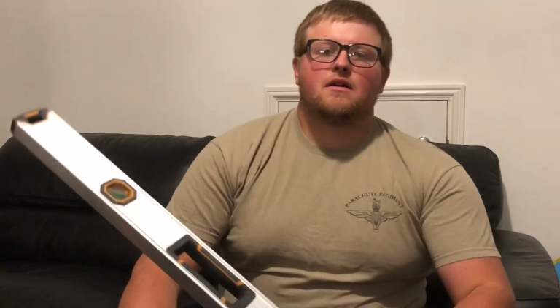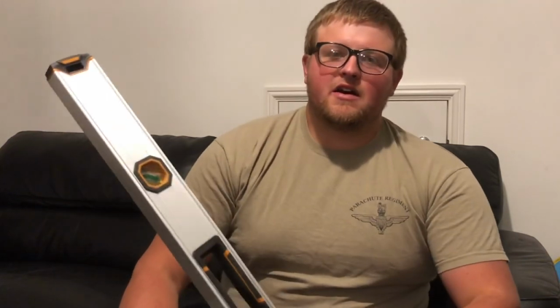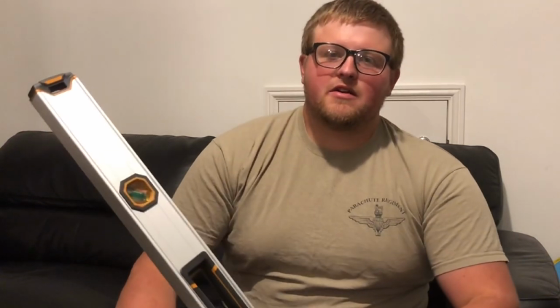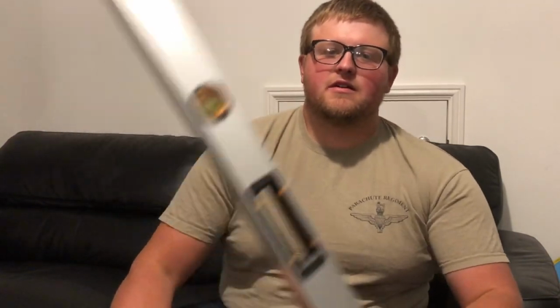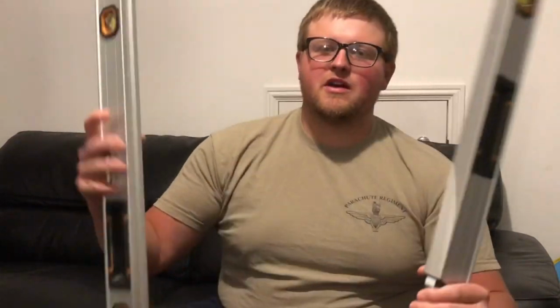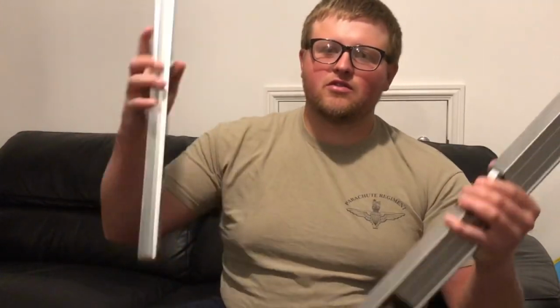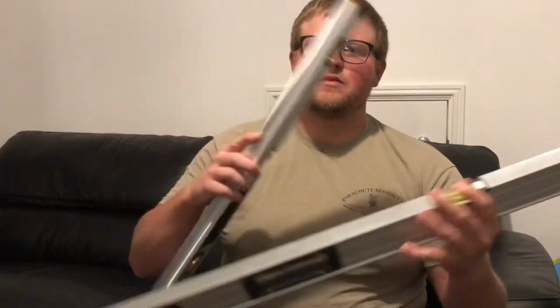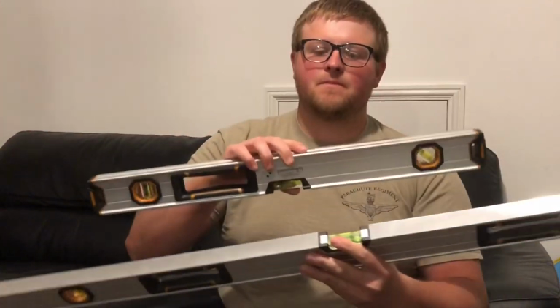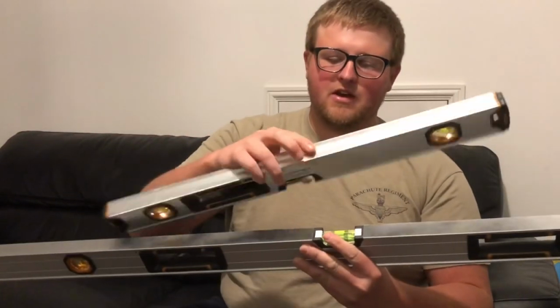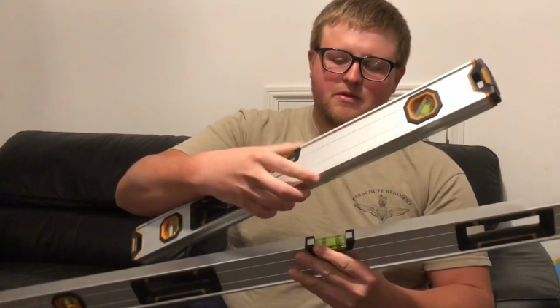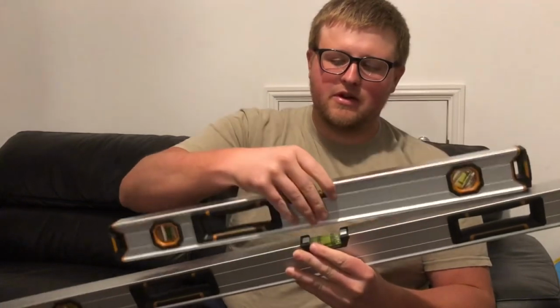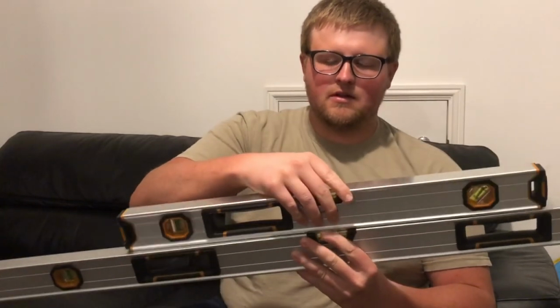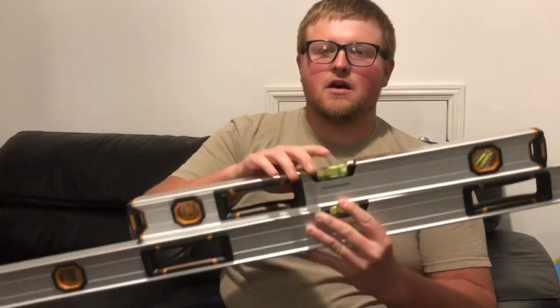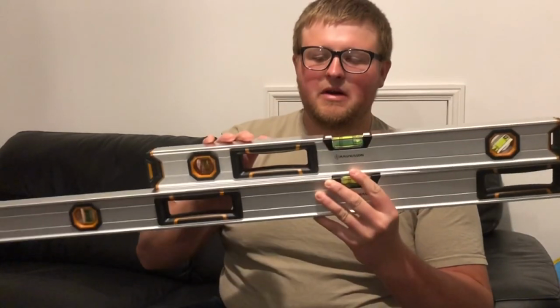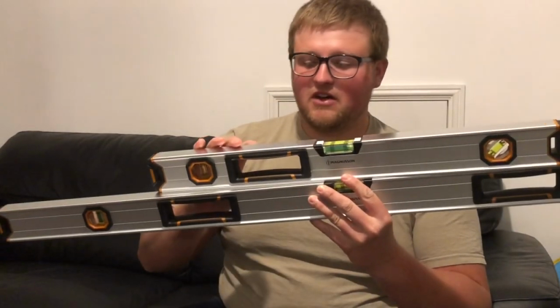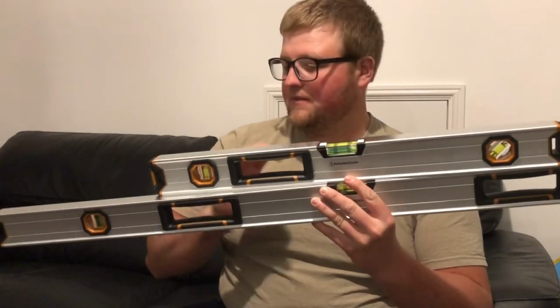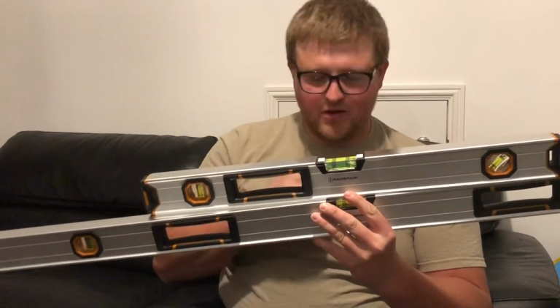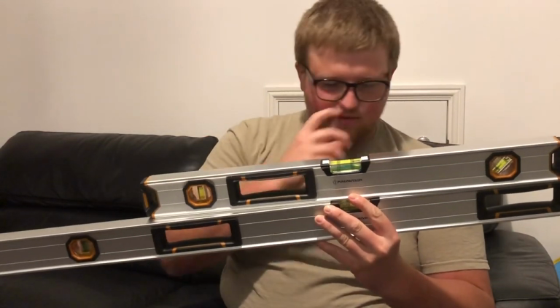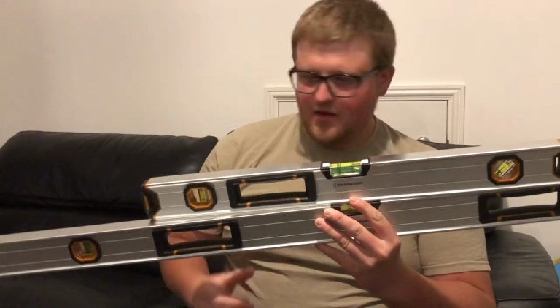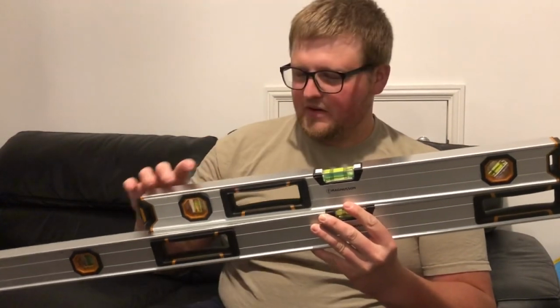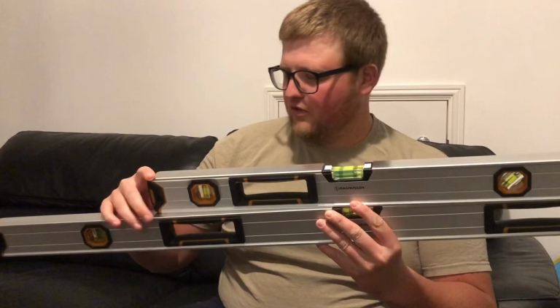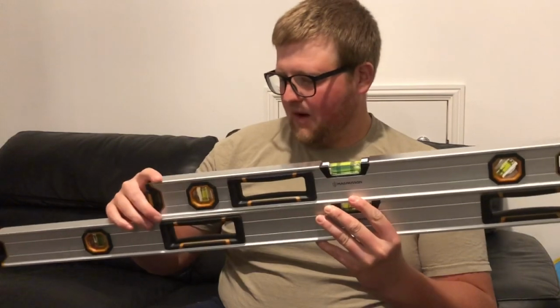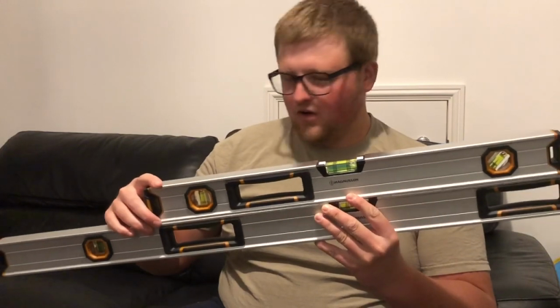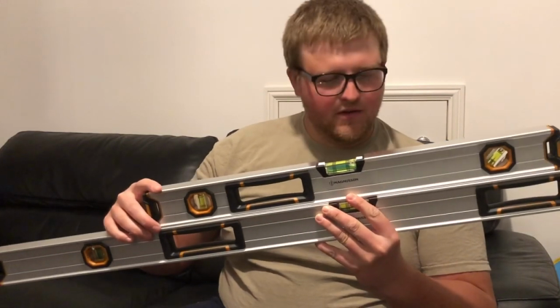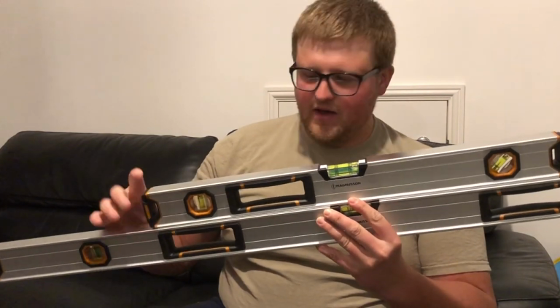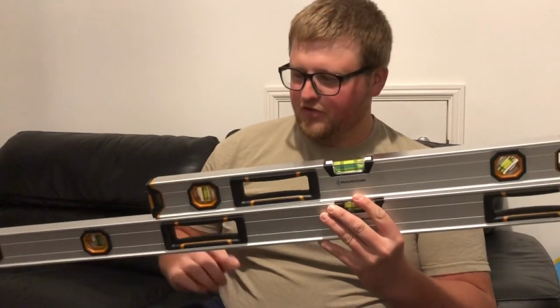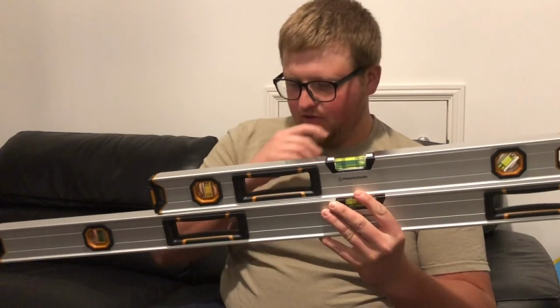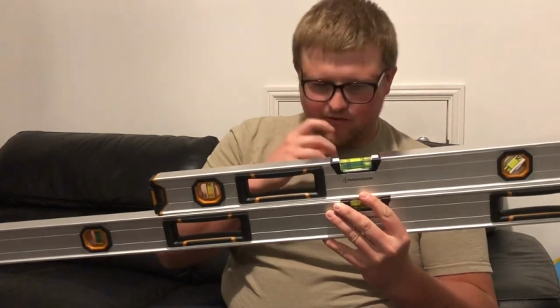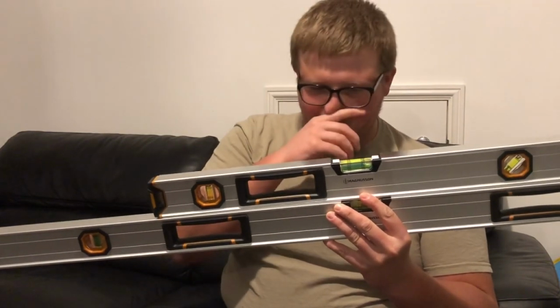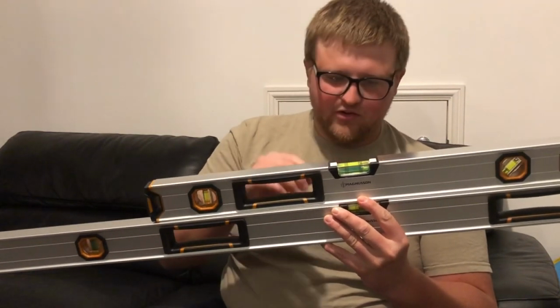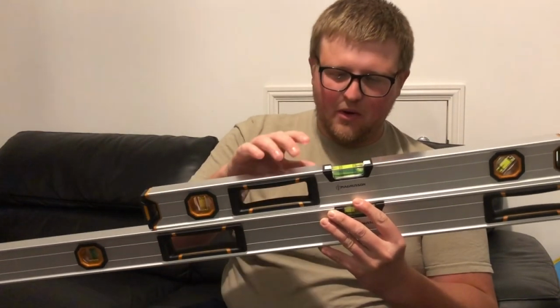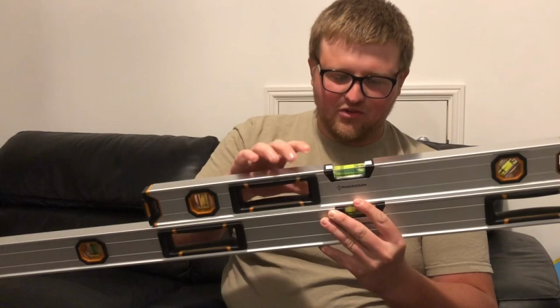Hey guys, Harry here with the After 8 Tool Review. Today we're going to be reviewing the Magnuson levels. These Magnuson levels come in a pack of four — you get a four foot, six foot, and a two foot, plus a little boat level as well.